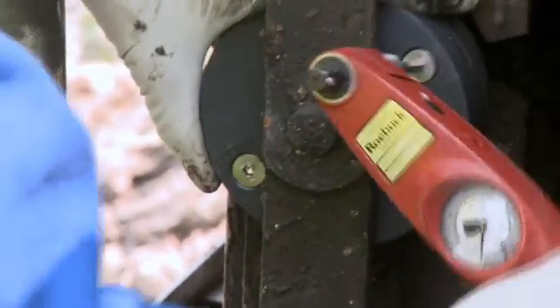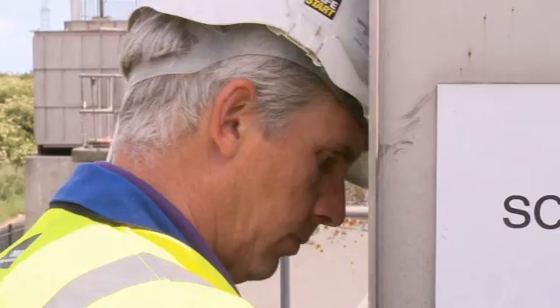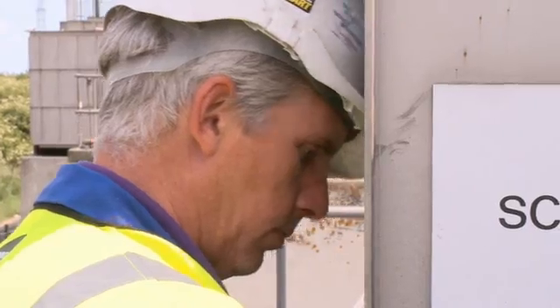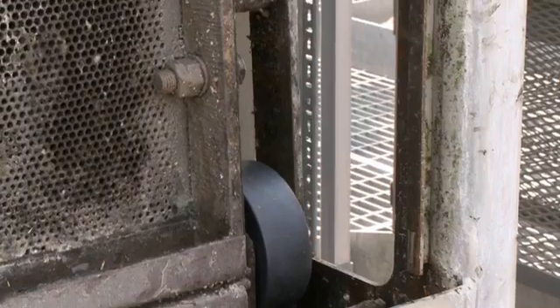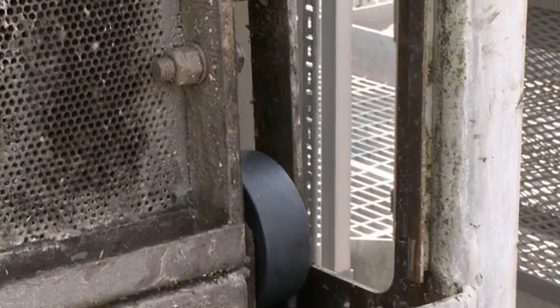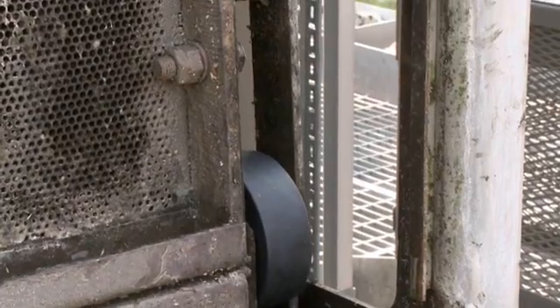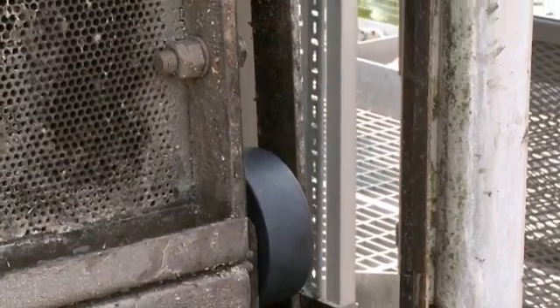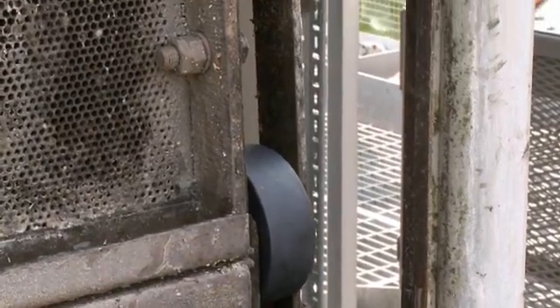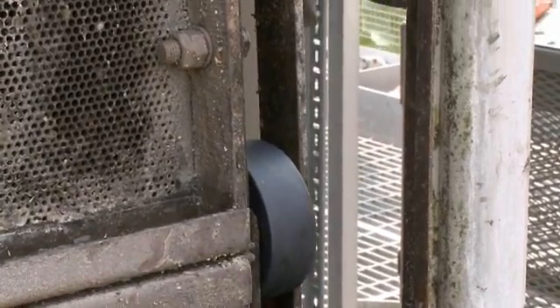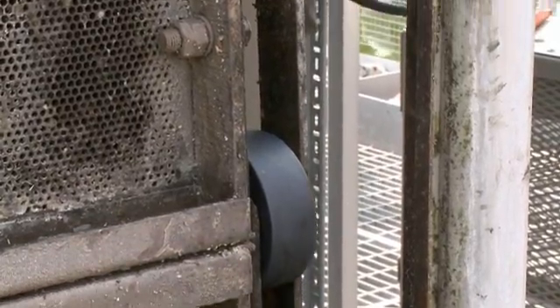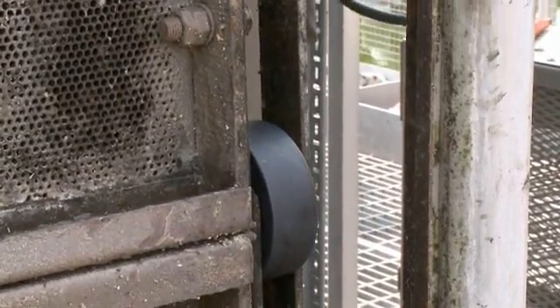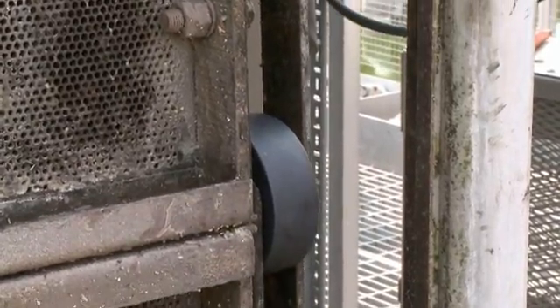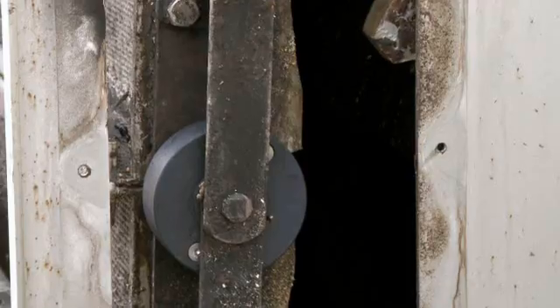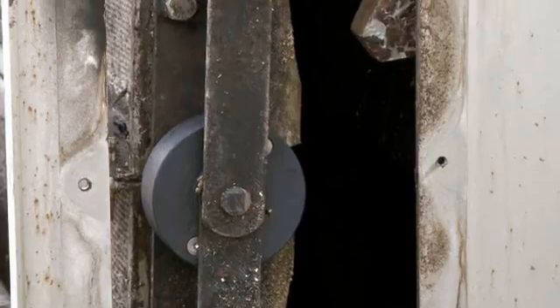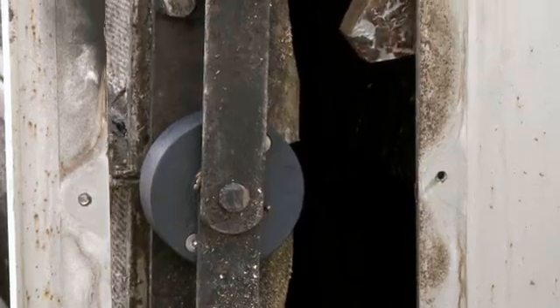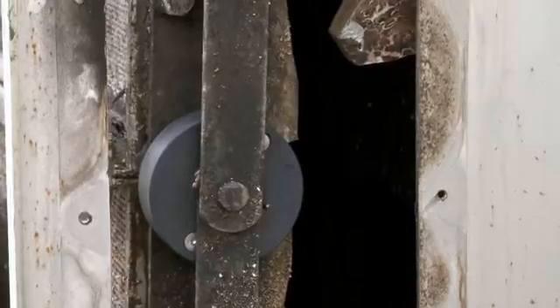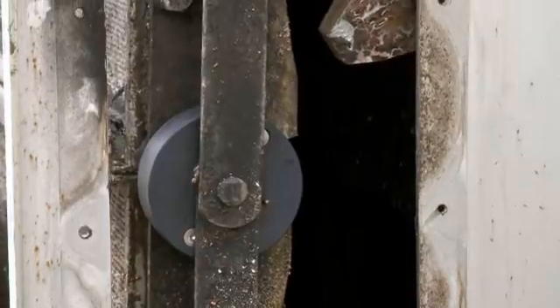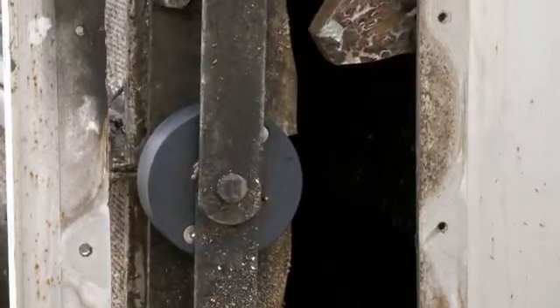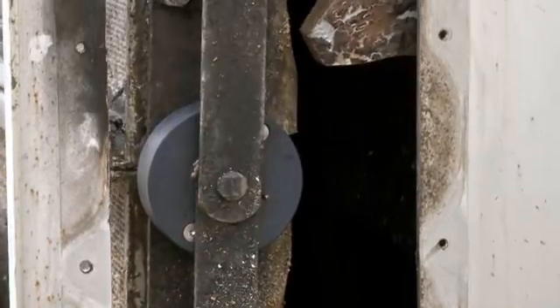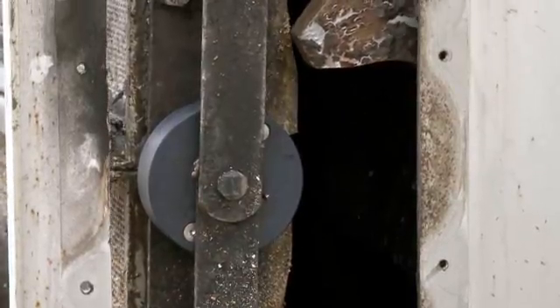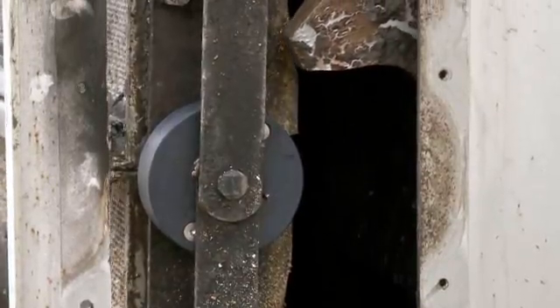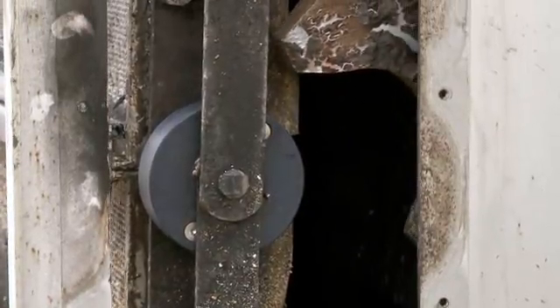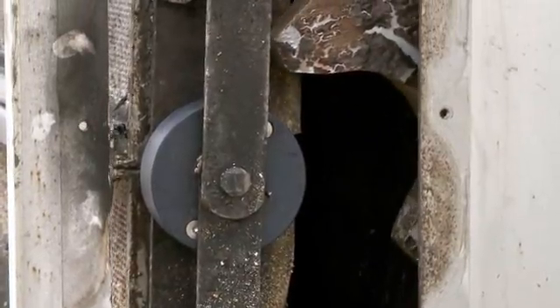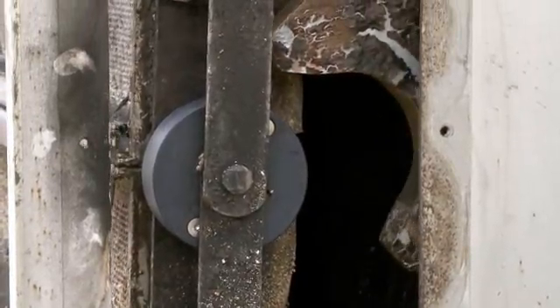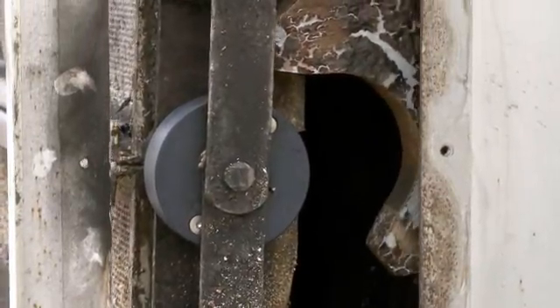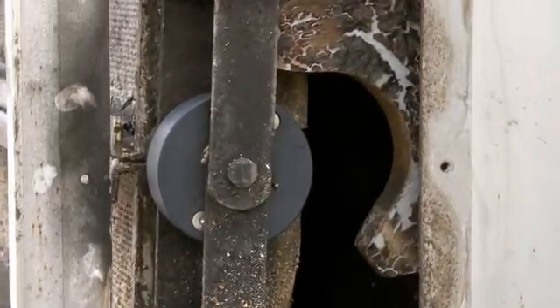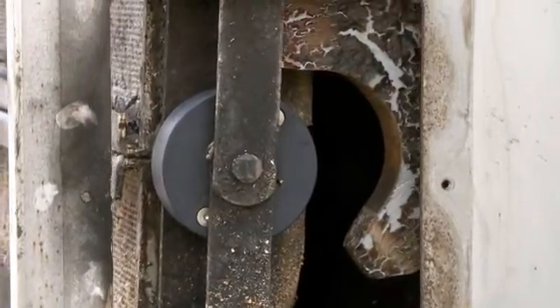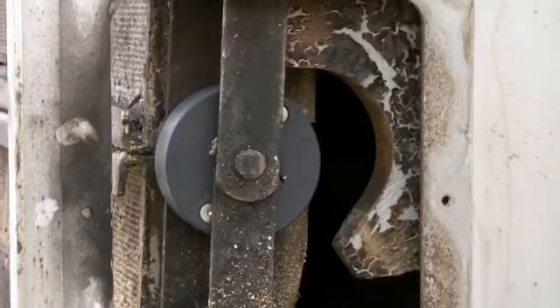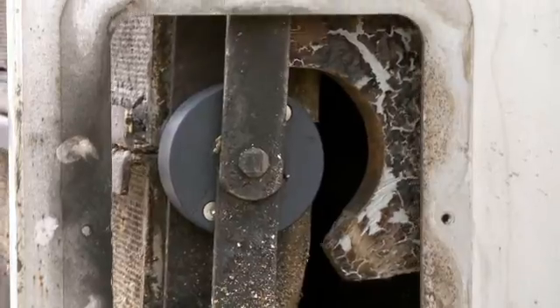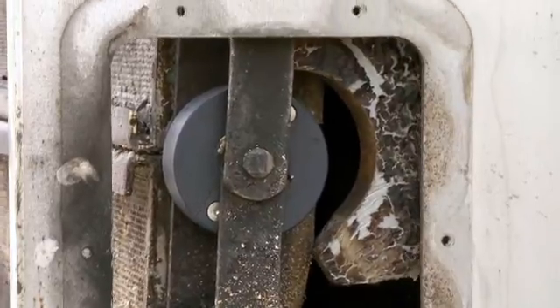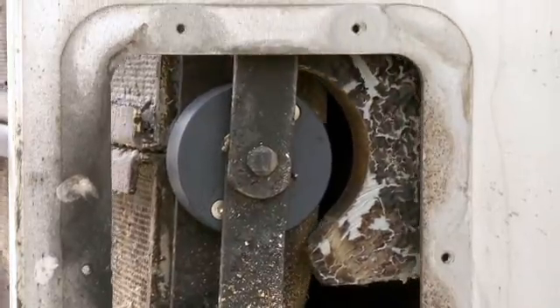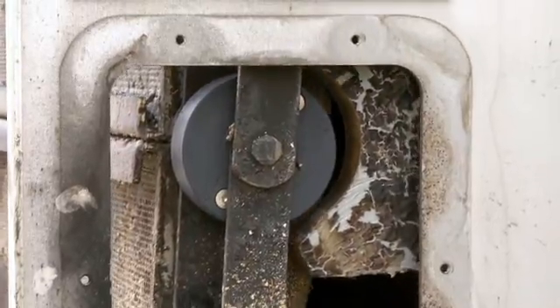Finally, the roller is tested by rotating the chain to ensure that it's been fitted correctly. Following a simple procedure, a damaged roller can be safely removed and replaced with a split roller in just a few minutes.